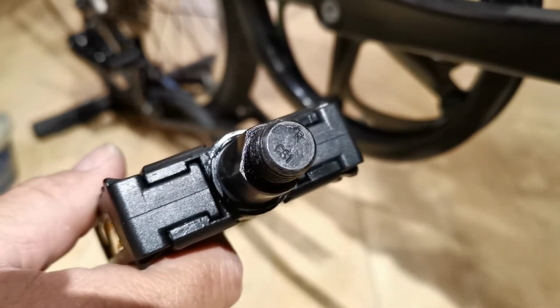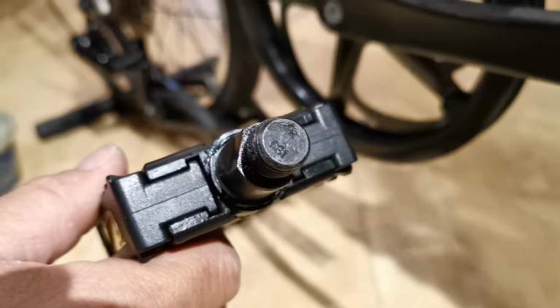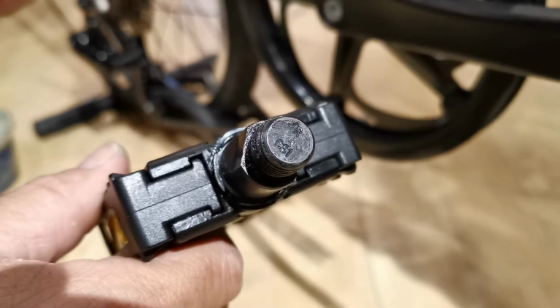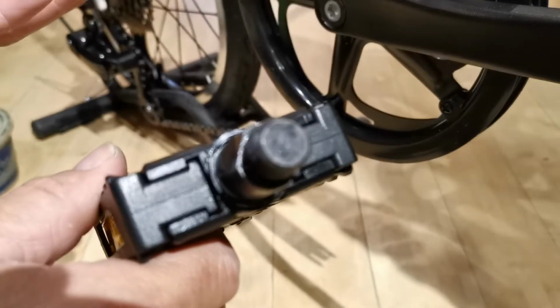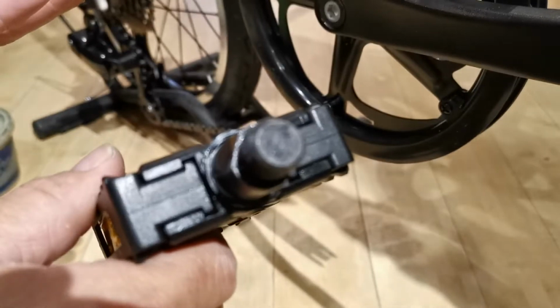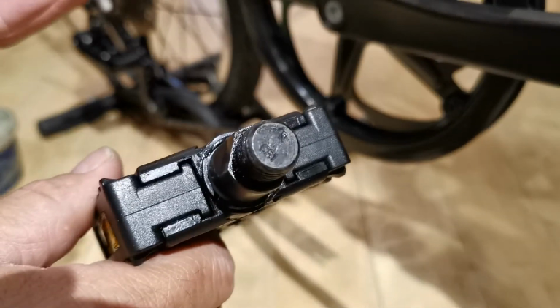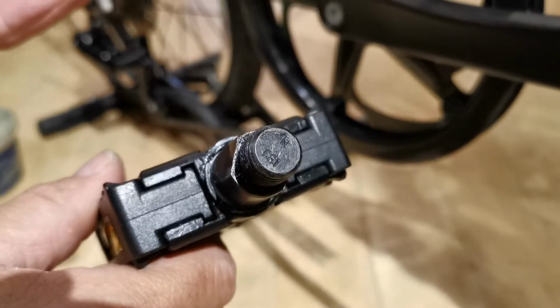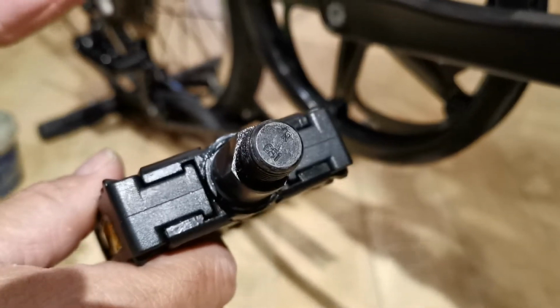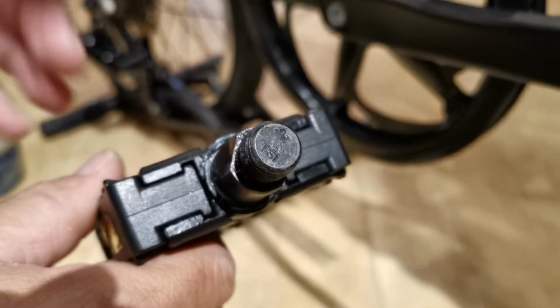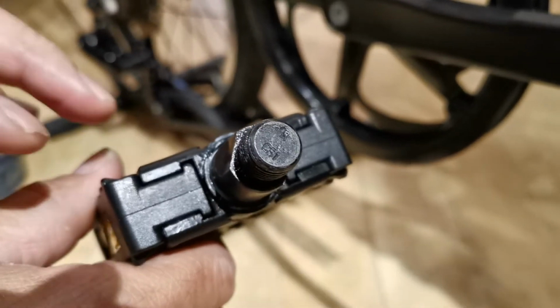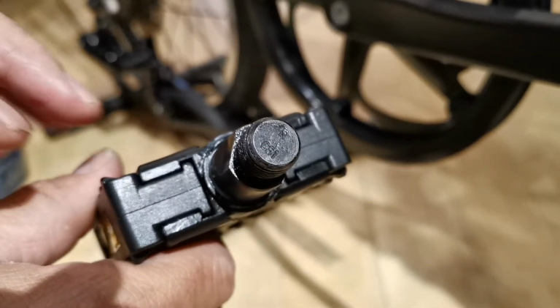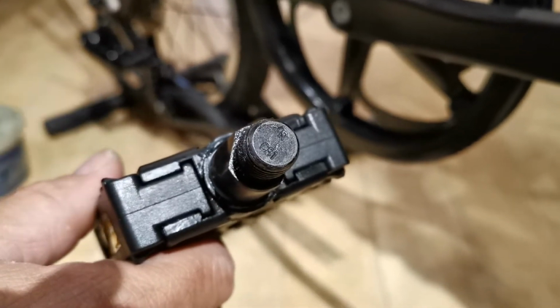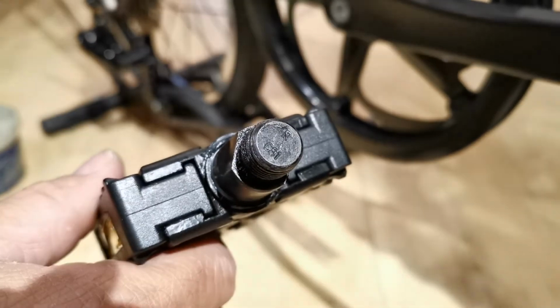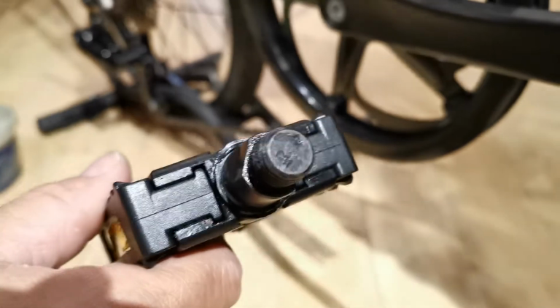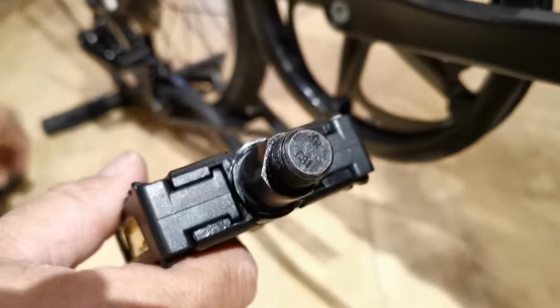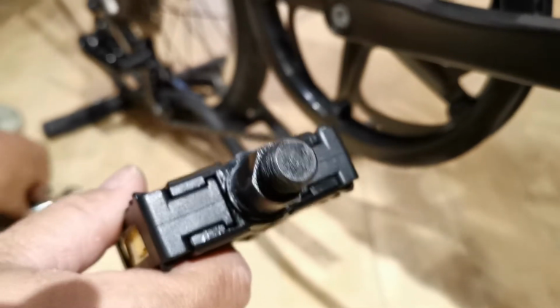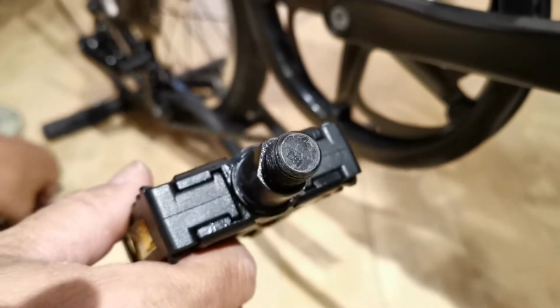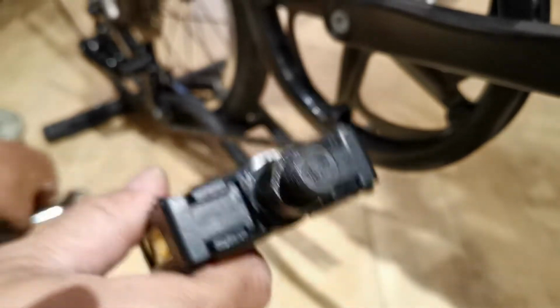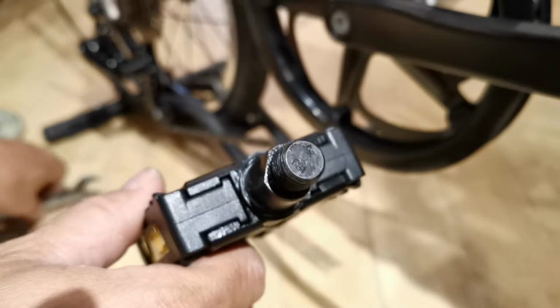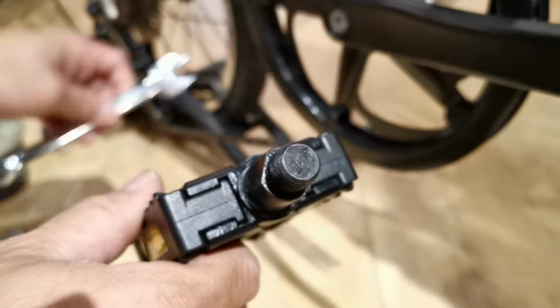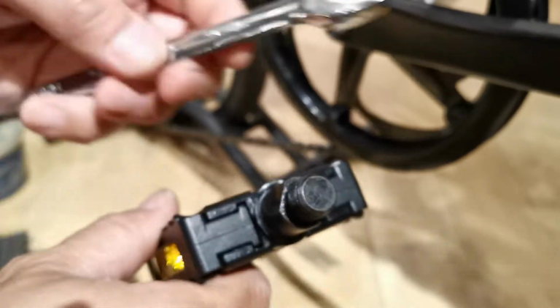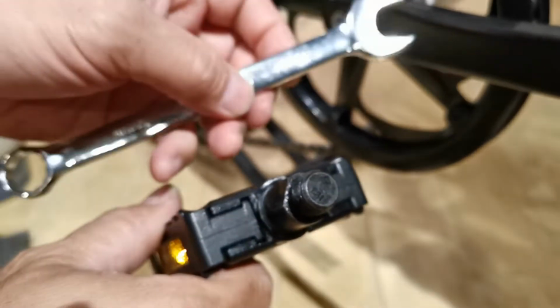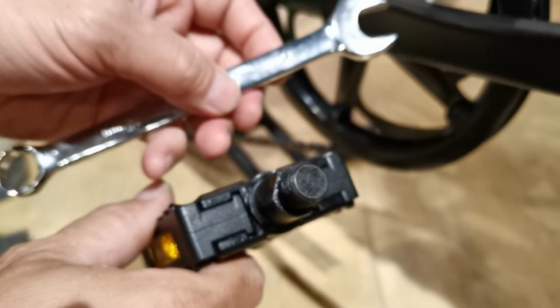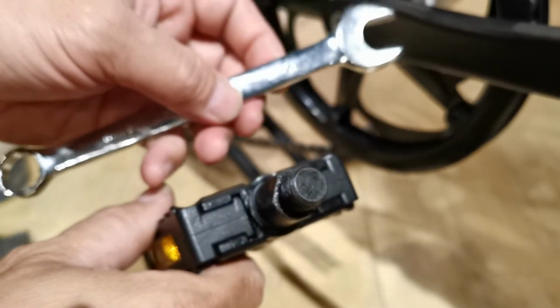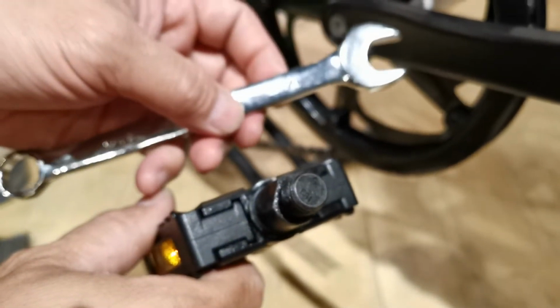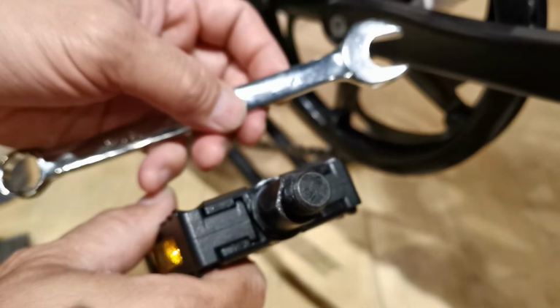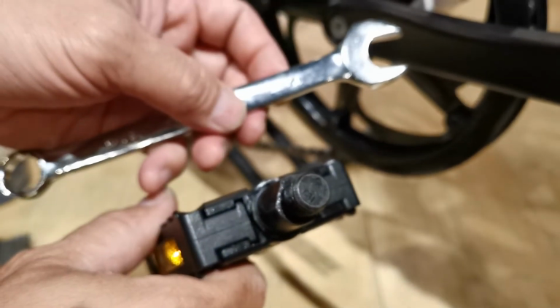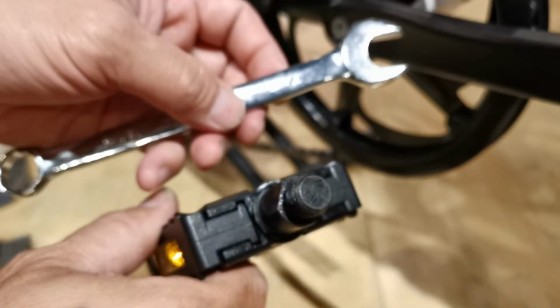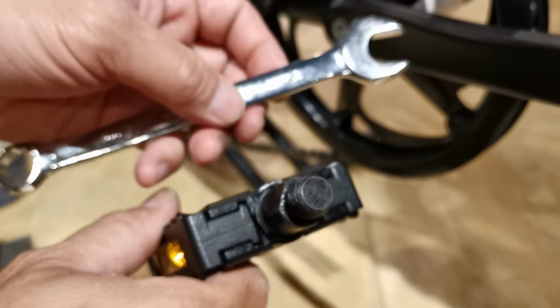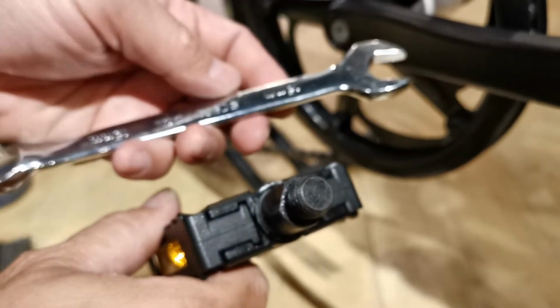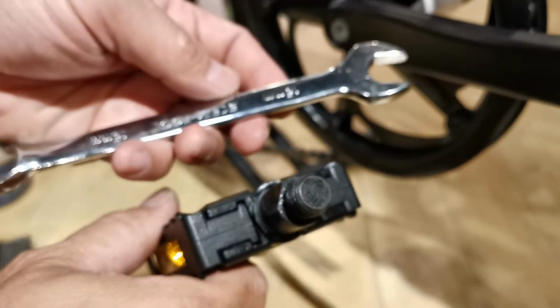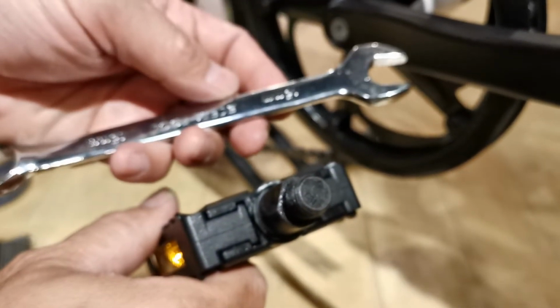If you get your bike shipped from us, you might need to install the right pedal. What we include is the pedal itself and a 15 millimeter installation wrench.